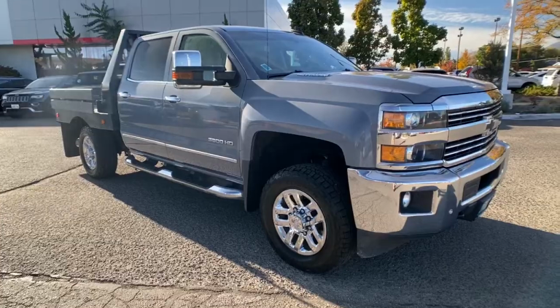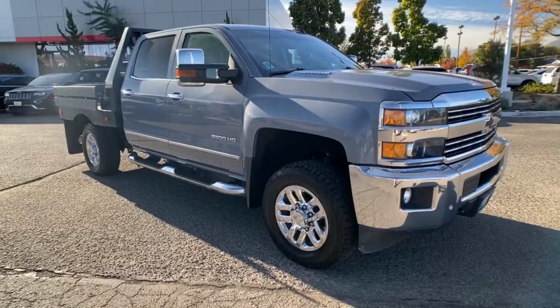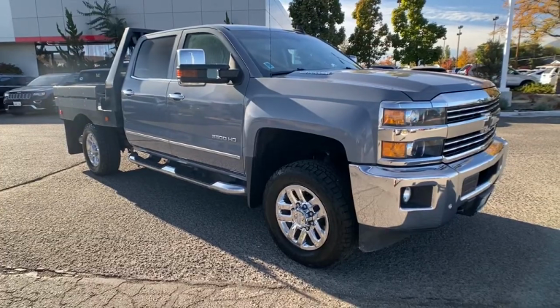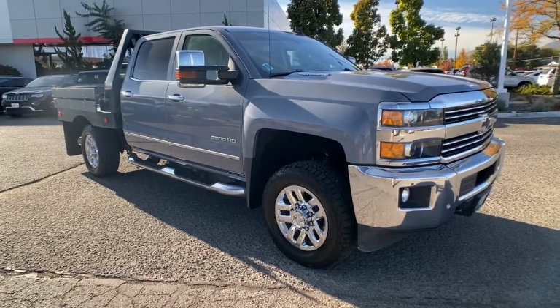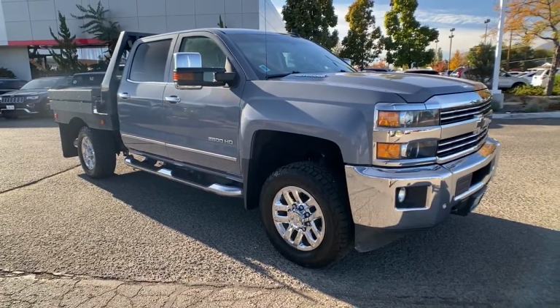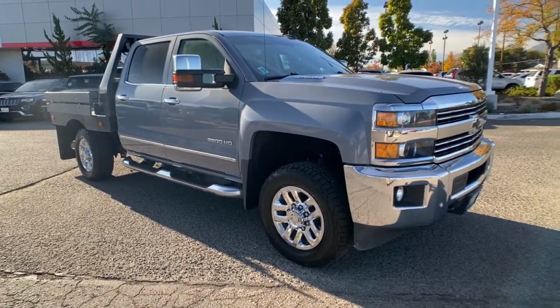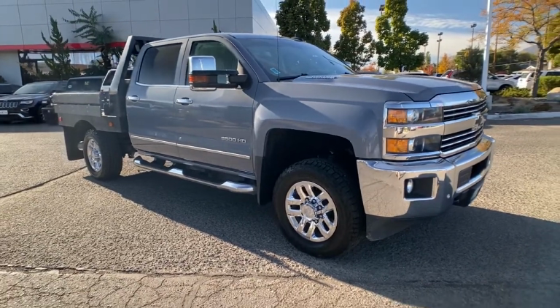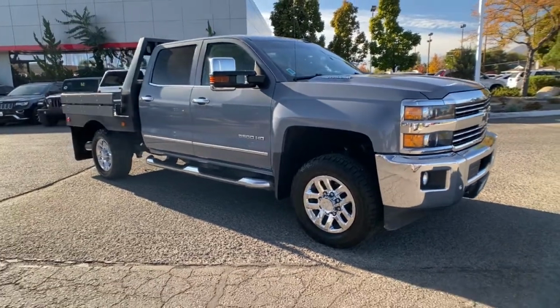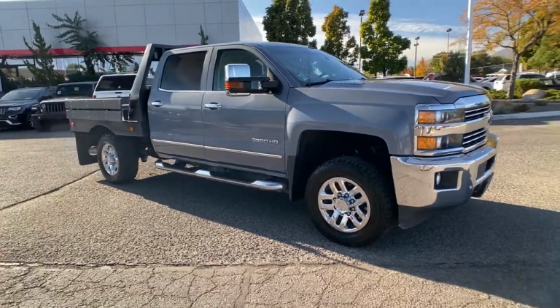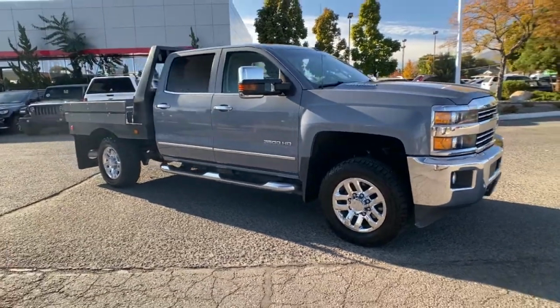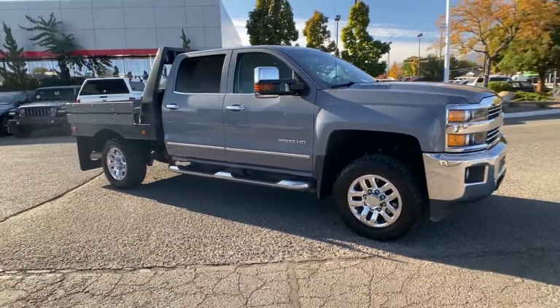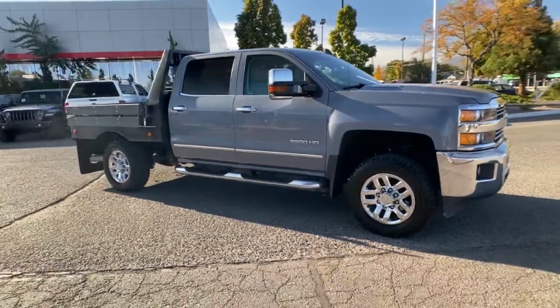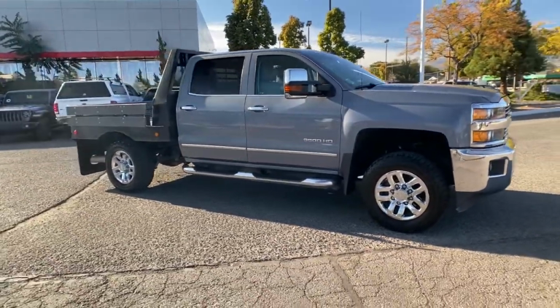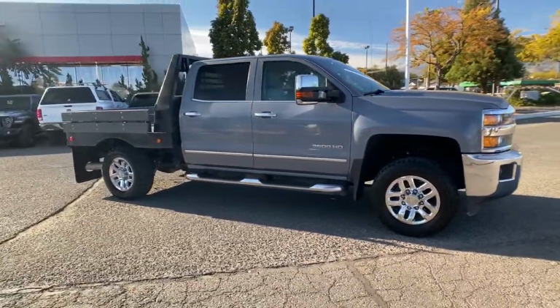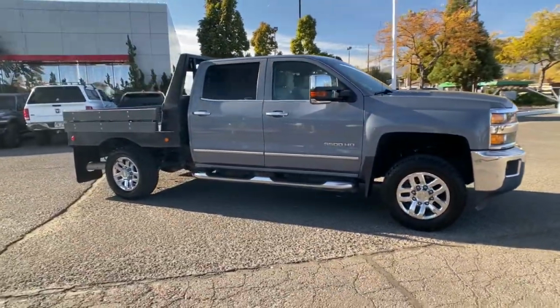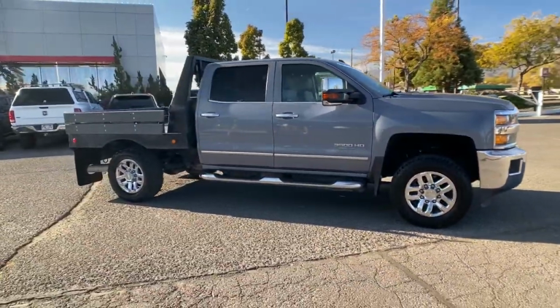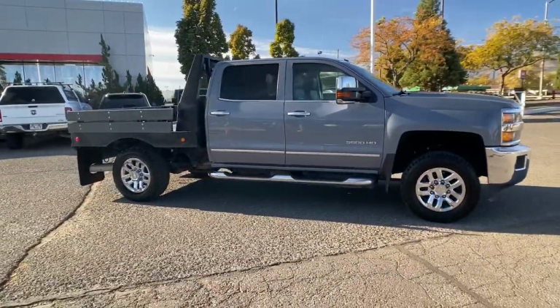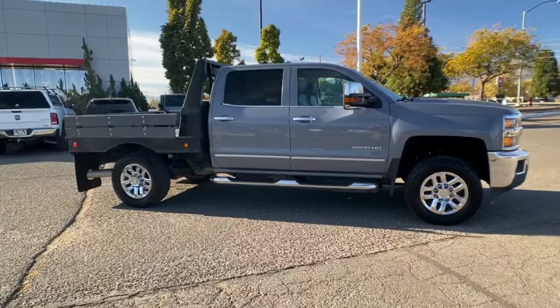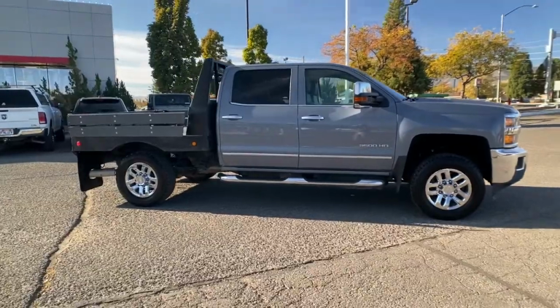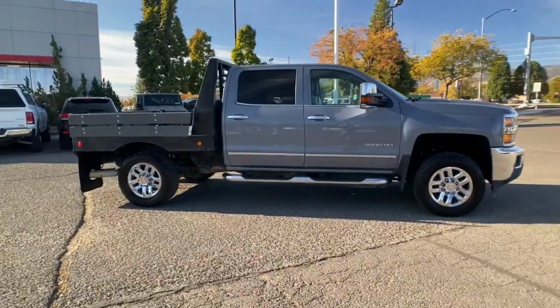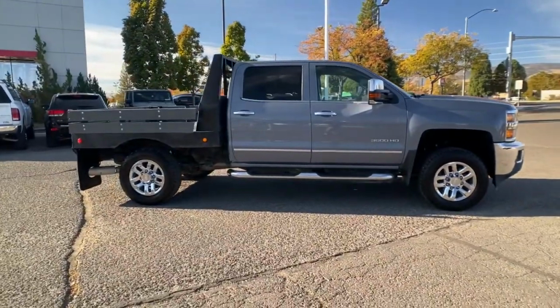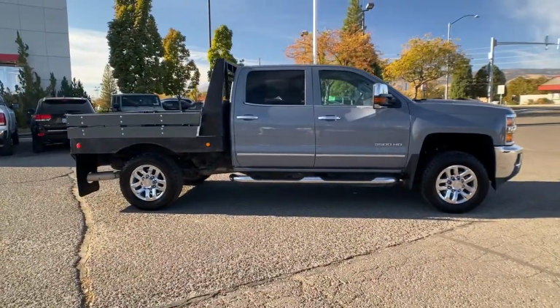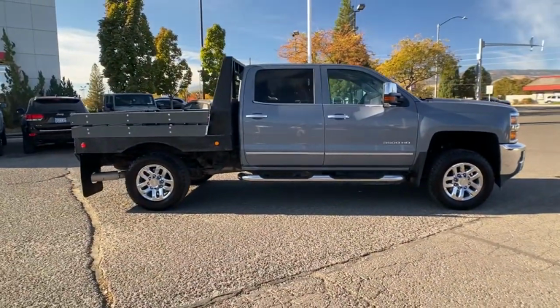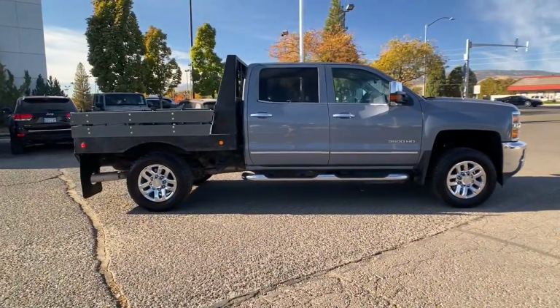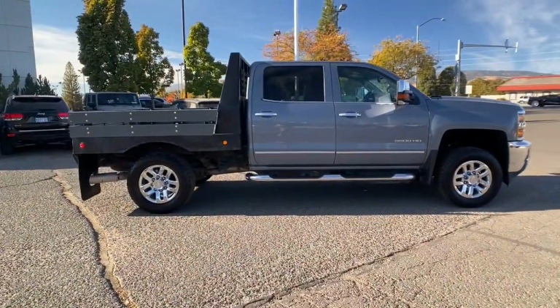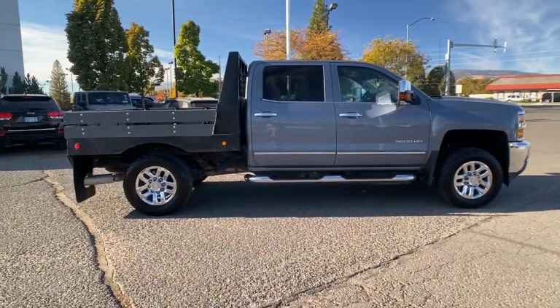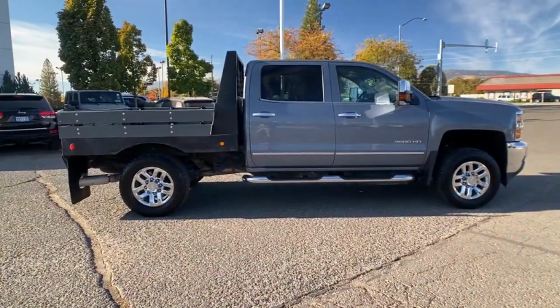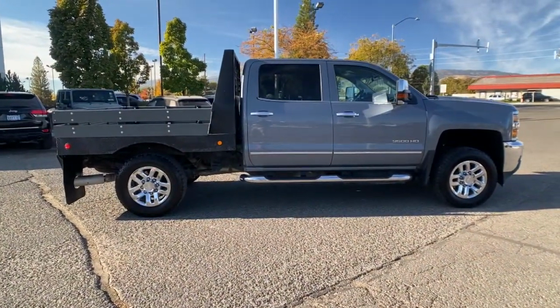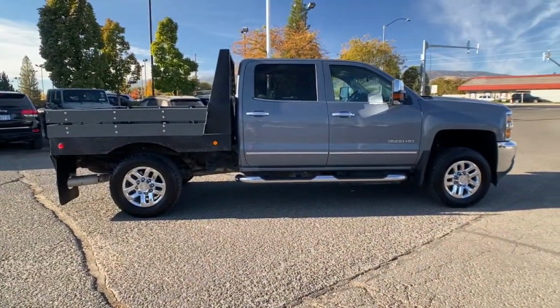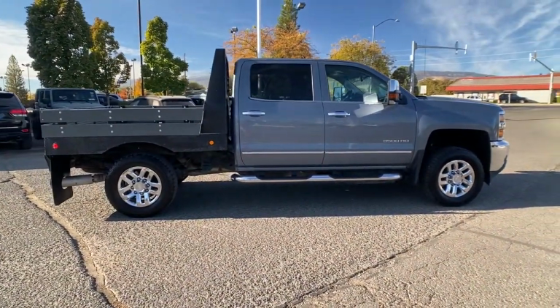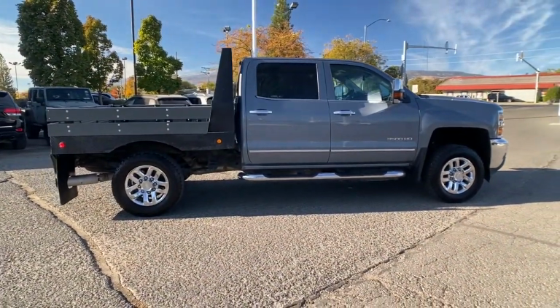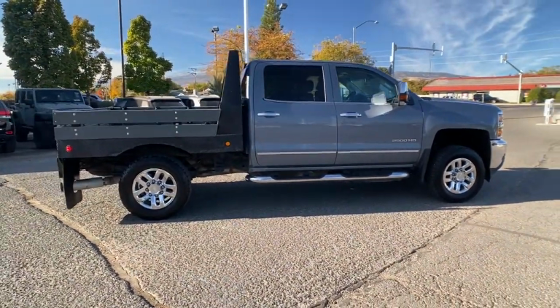Enjoy the view of this 2016 Chevrolet Silverado. This vehicle is an outstanding buy with fewer than 80,000 miles on the odometer.